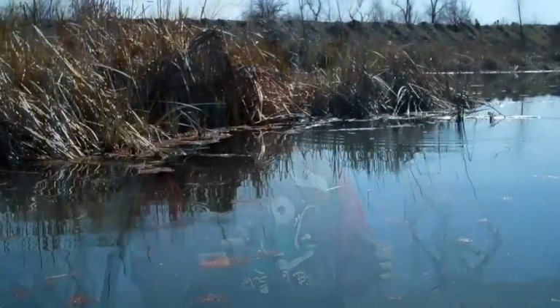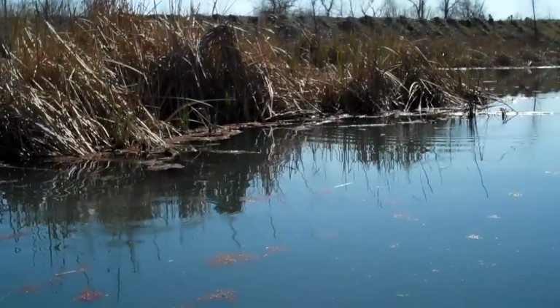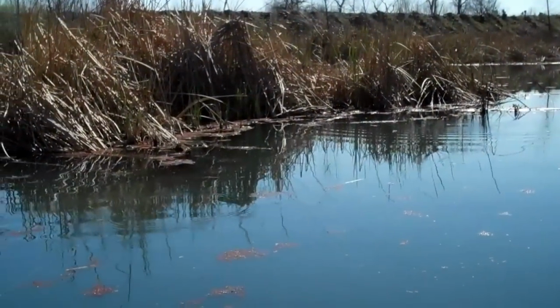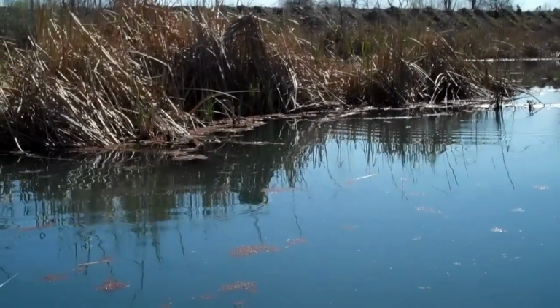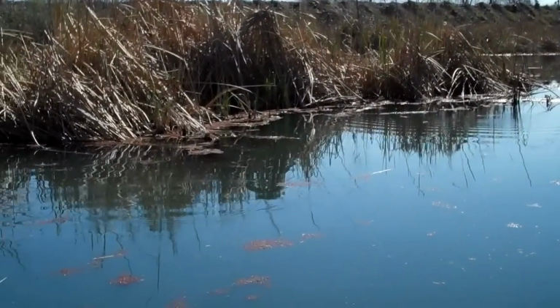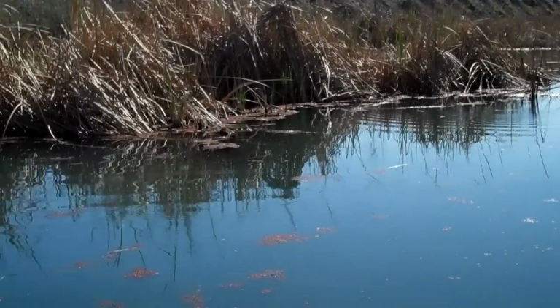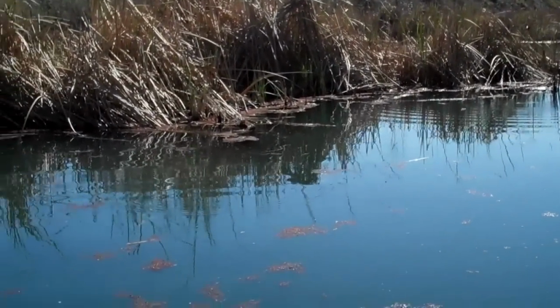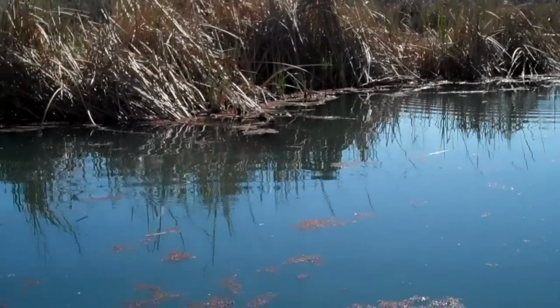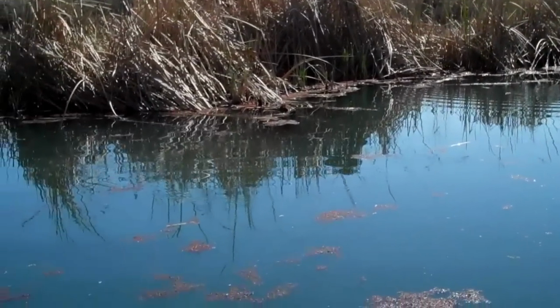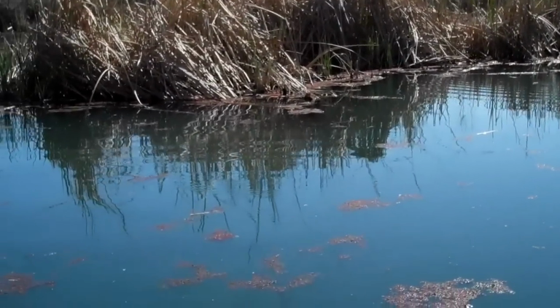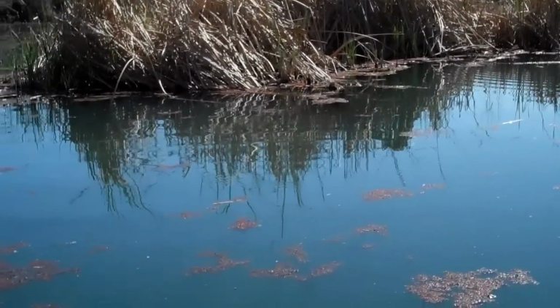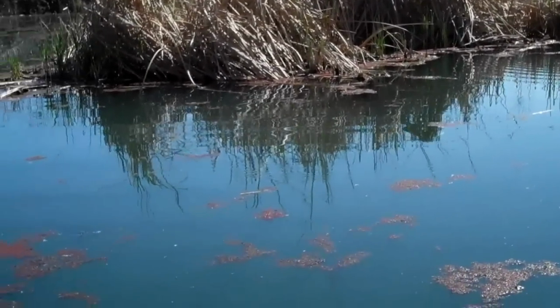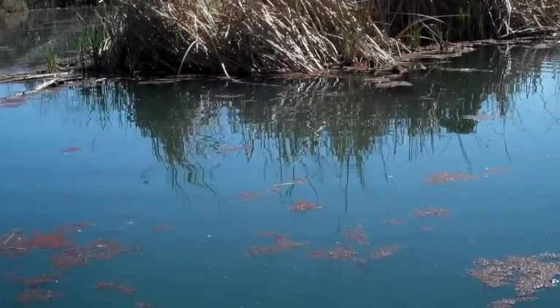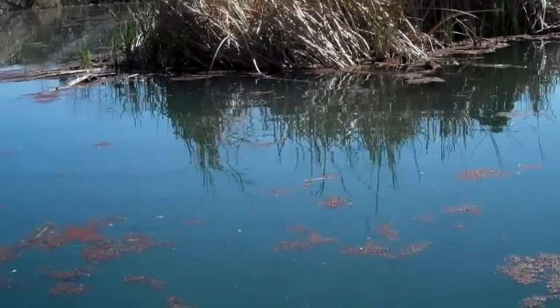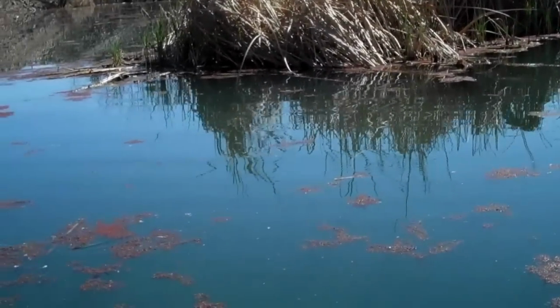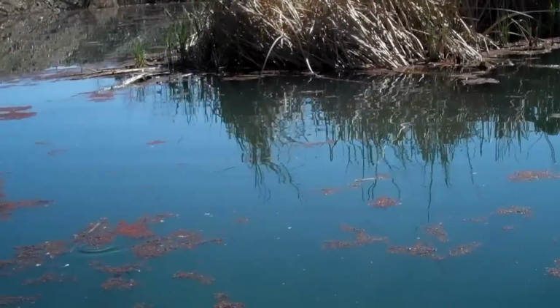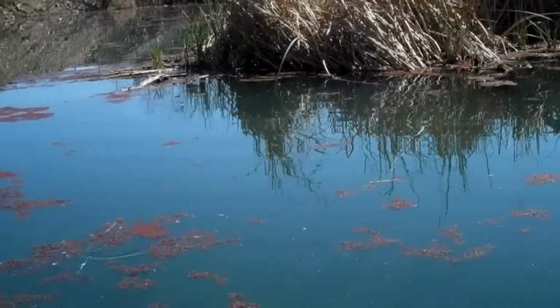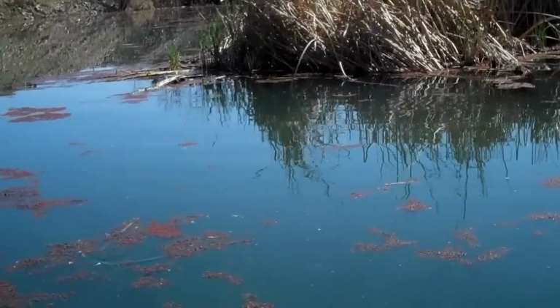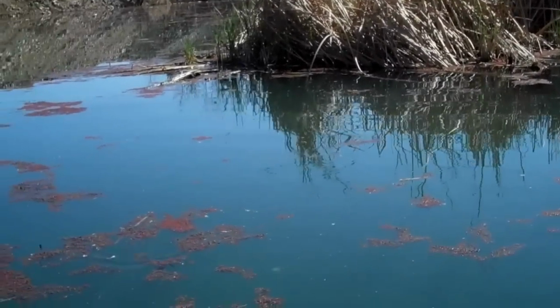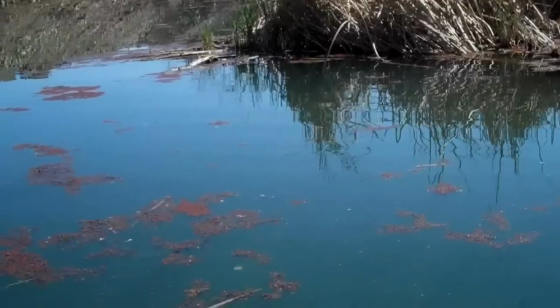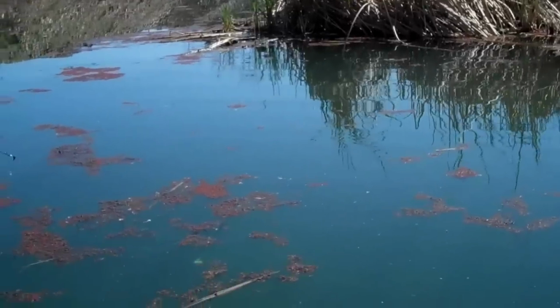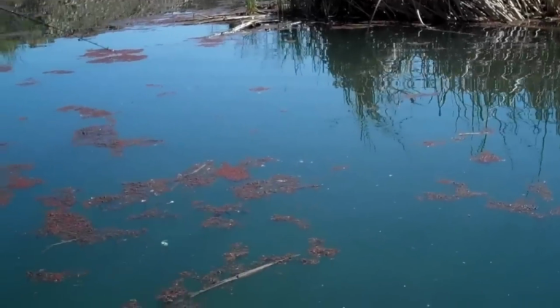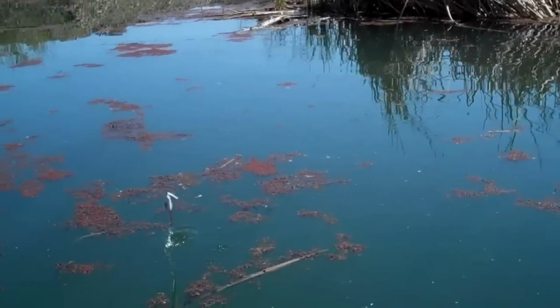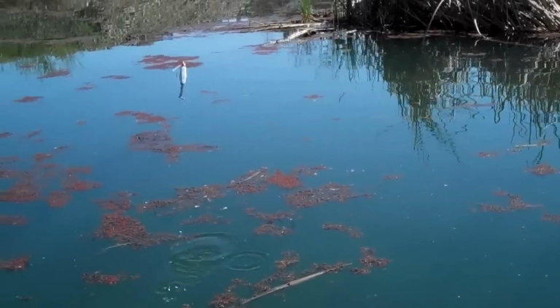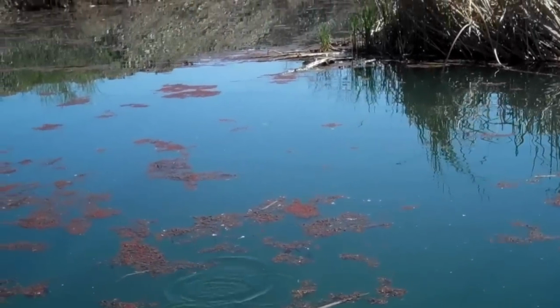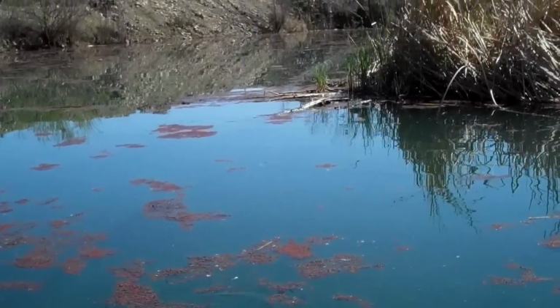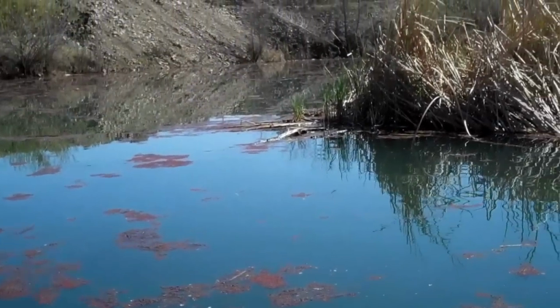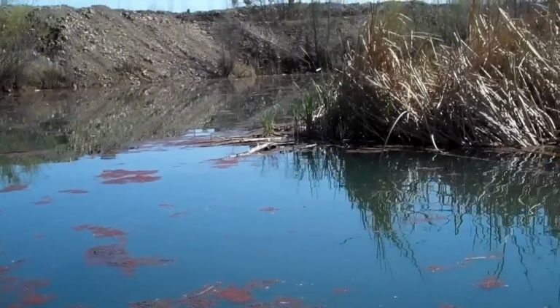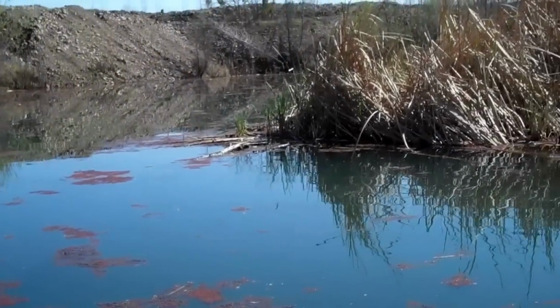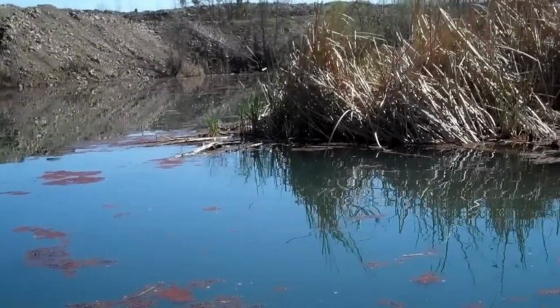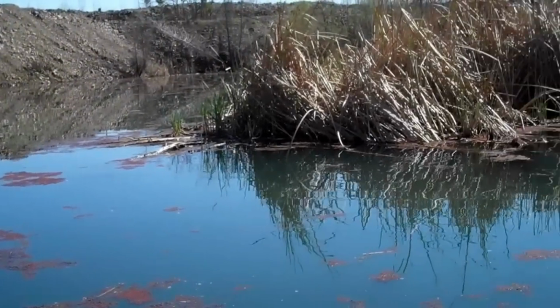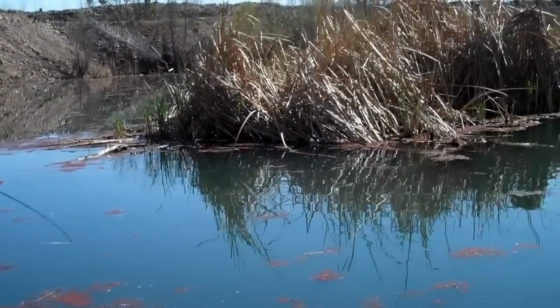Letting it fall and just slow rolling it back to the boat. Just kind of popping it and pumping it just to get the skirt to flare and that tail to kick. Throw it out there and see what happens.